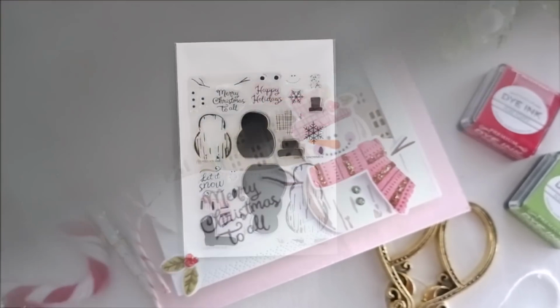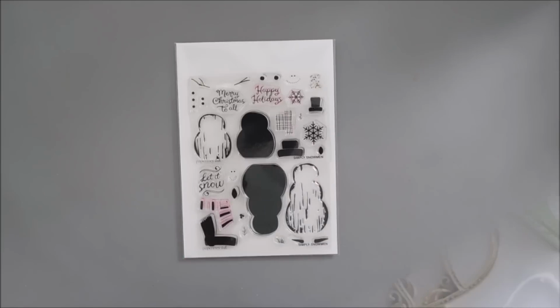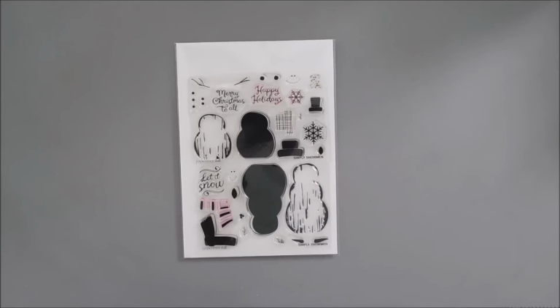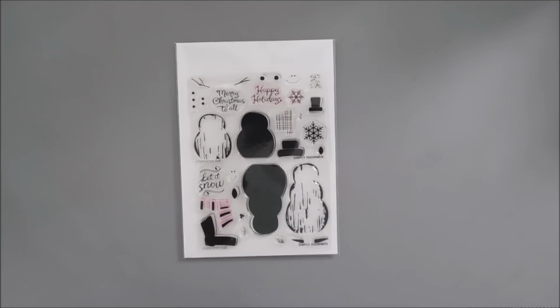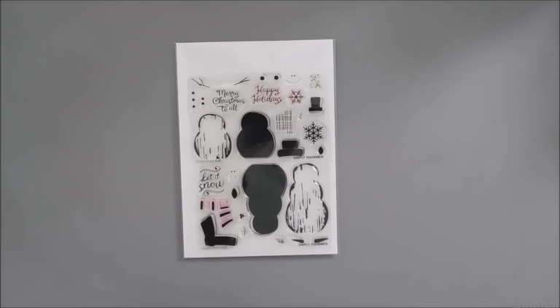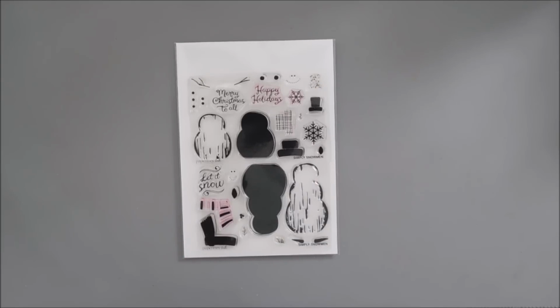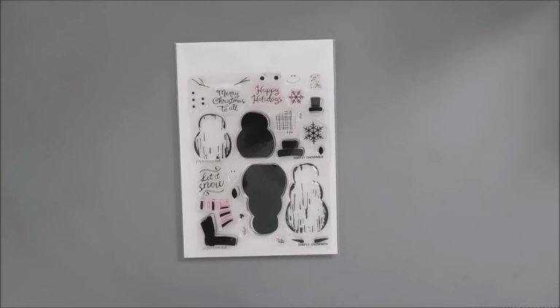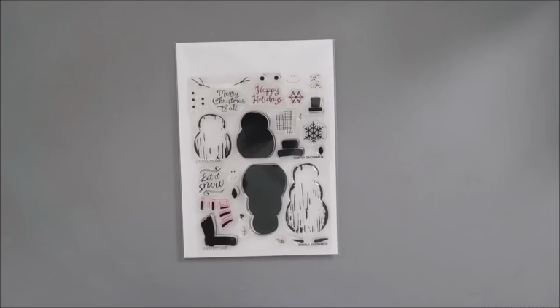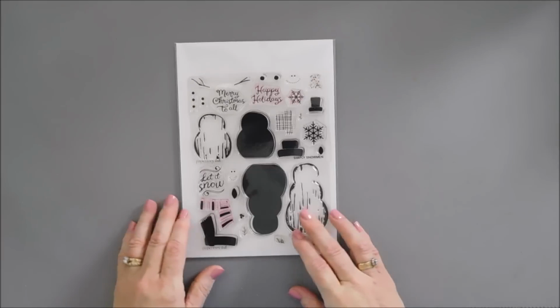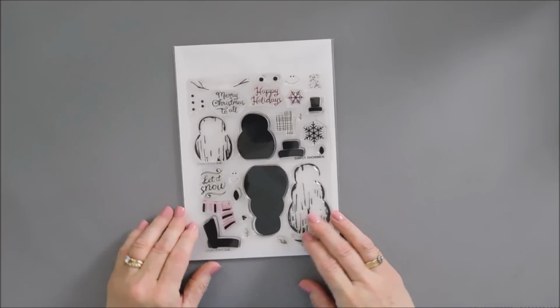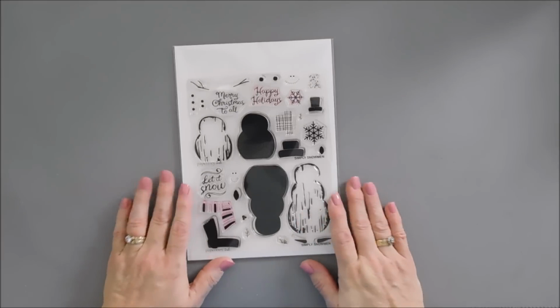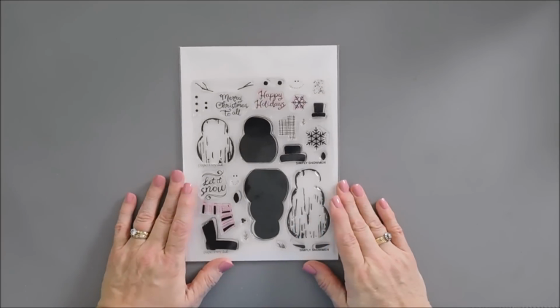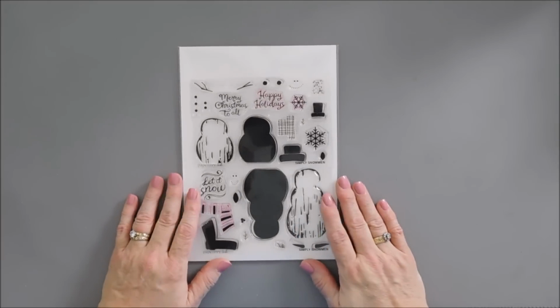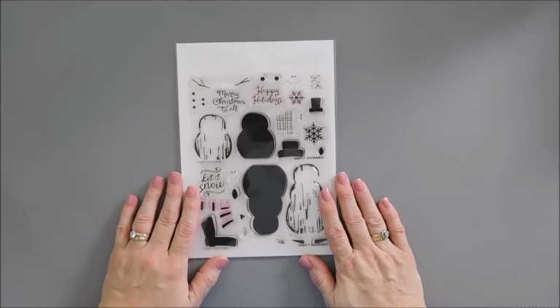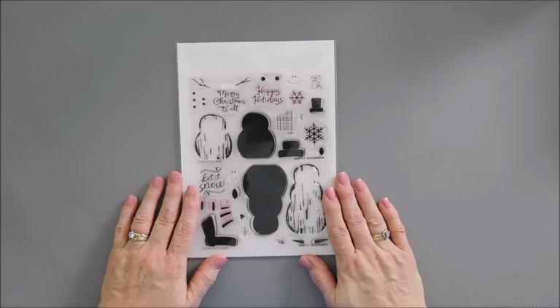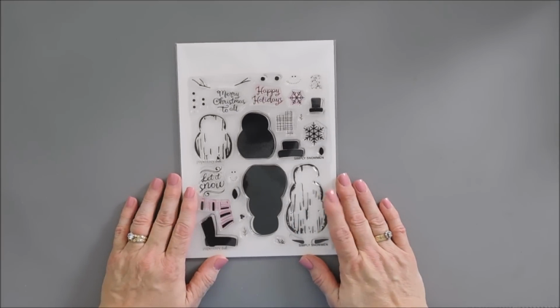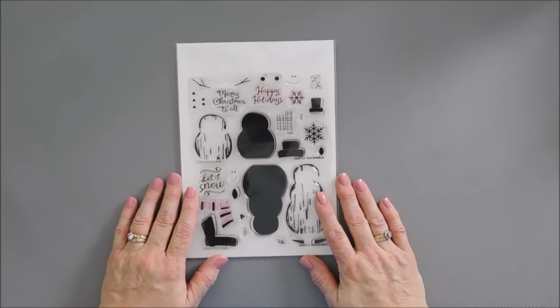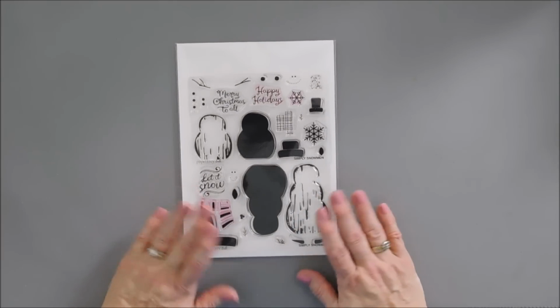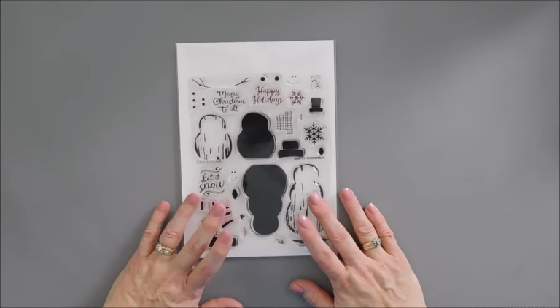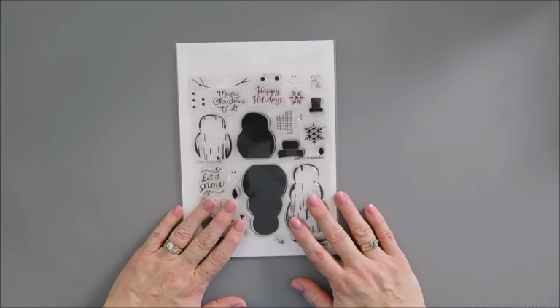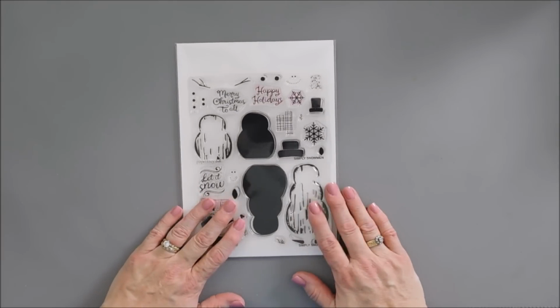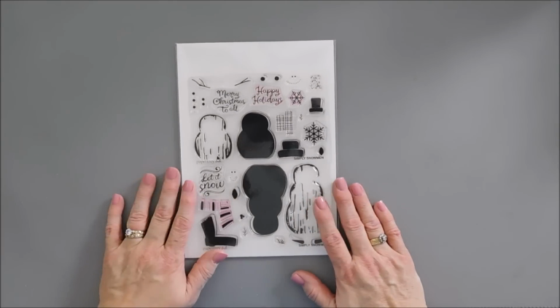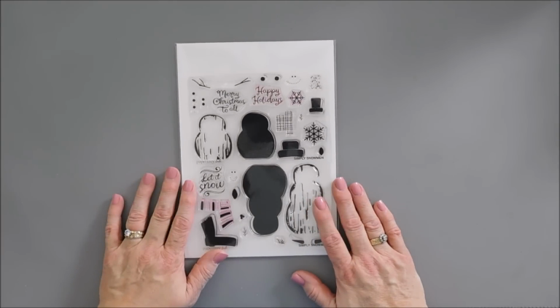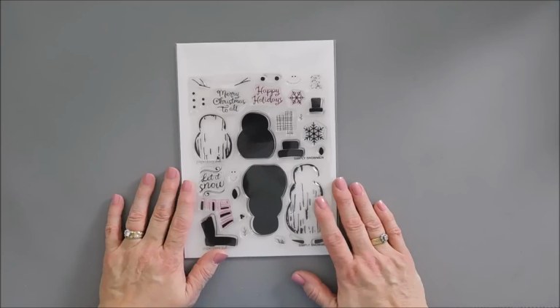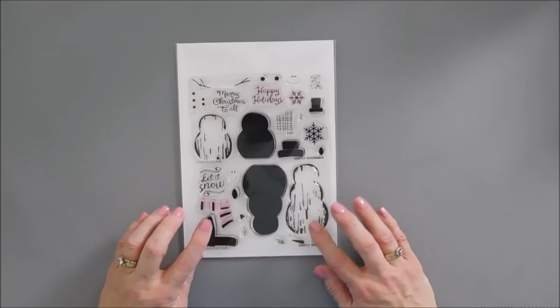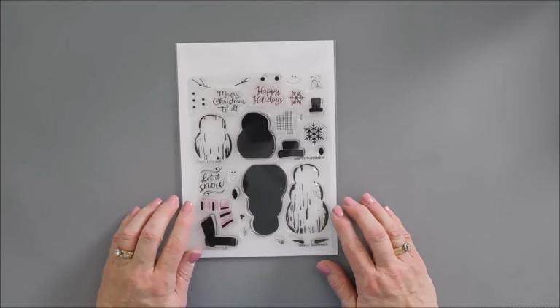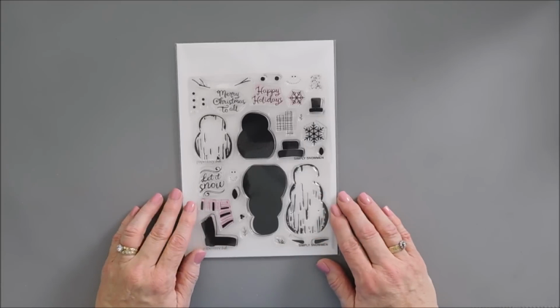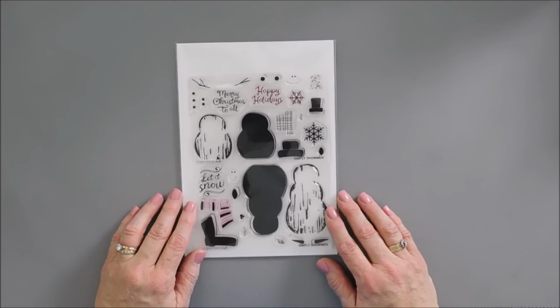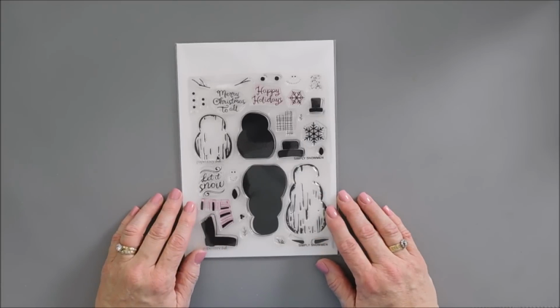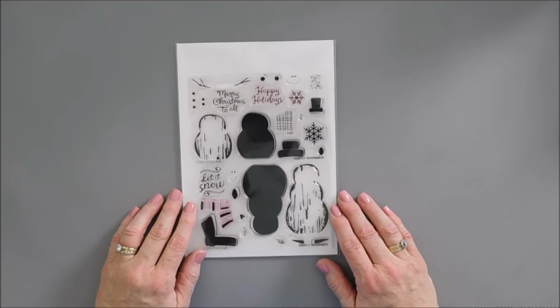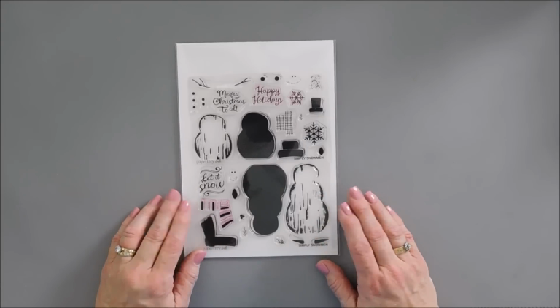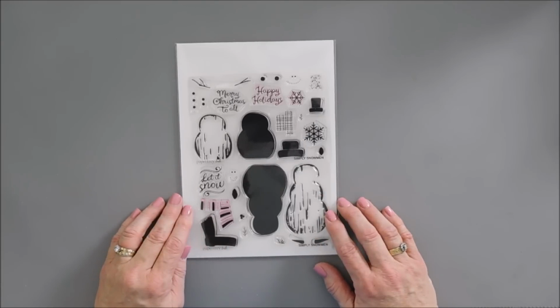Hello everyone, Tina here. I hope your day is going wonderful. Thank you so much for joining me. Today we're going to create a card with a brand new stamp set that just arrived over at Paper Tray Ink. Today we're going to be using the Simply Snowman stamp set.